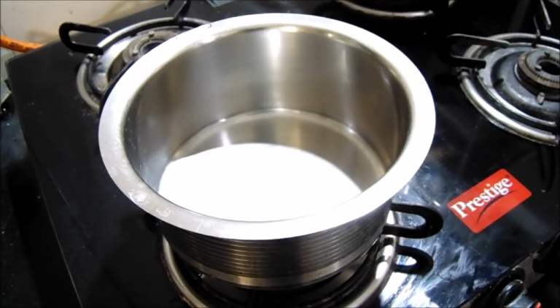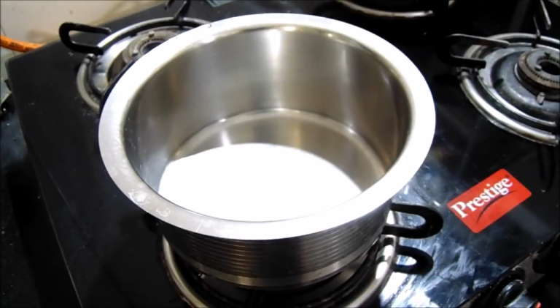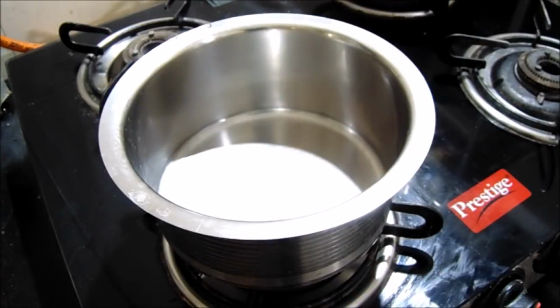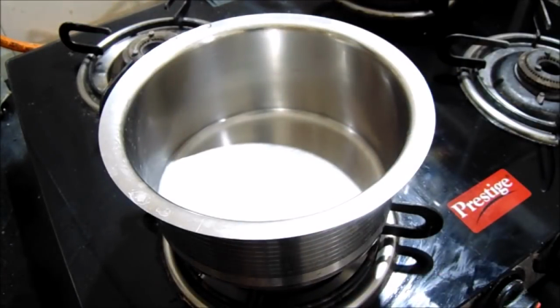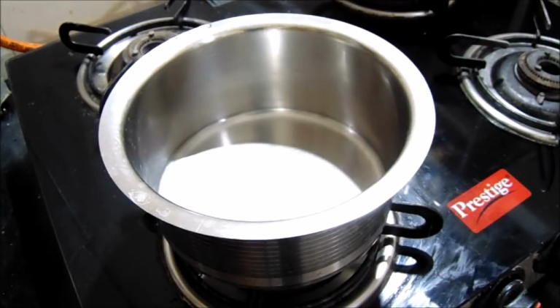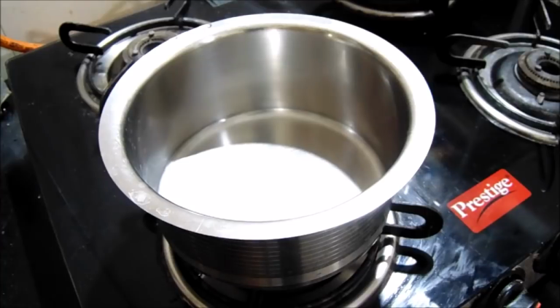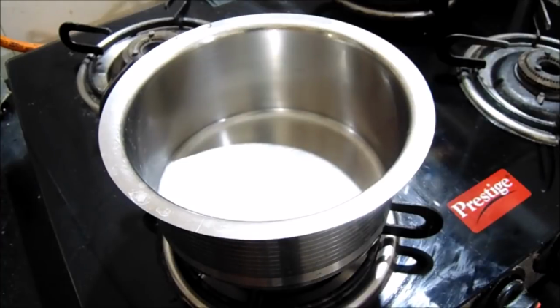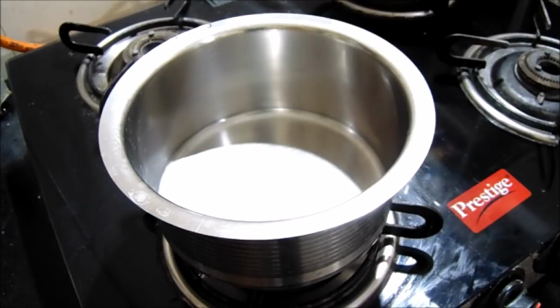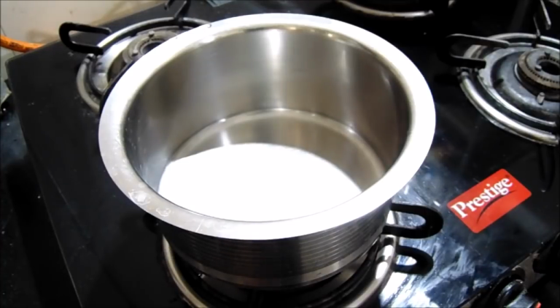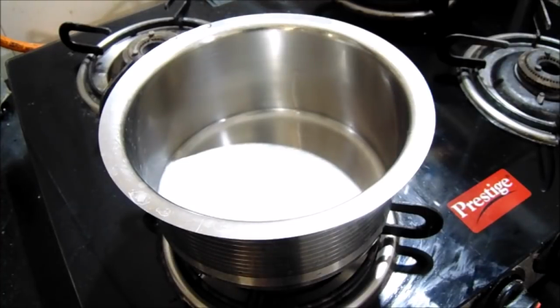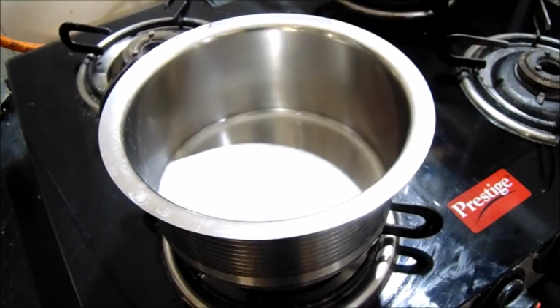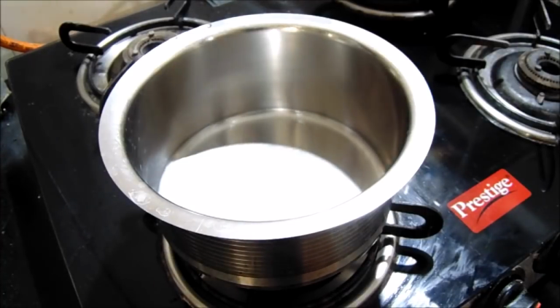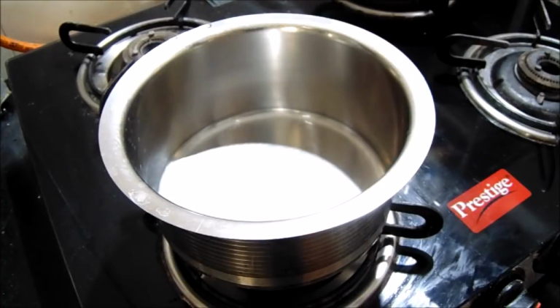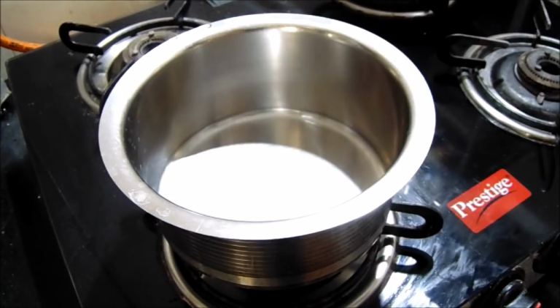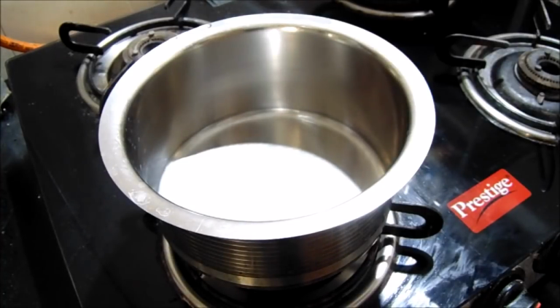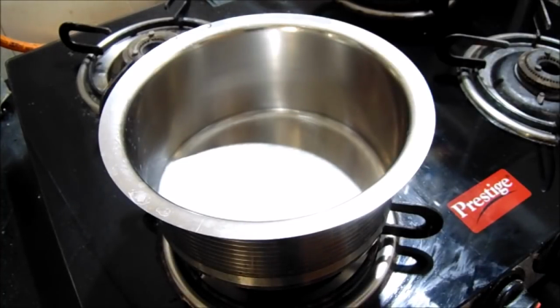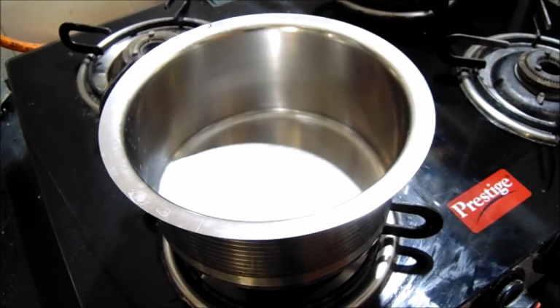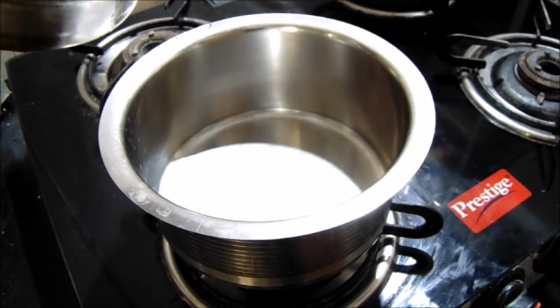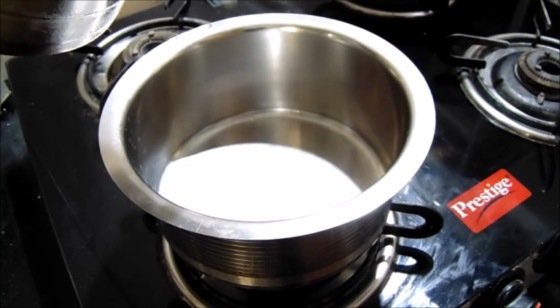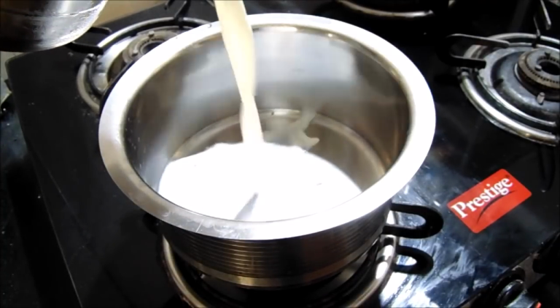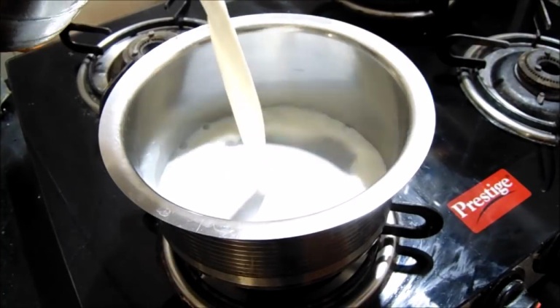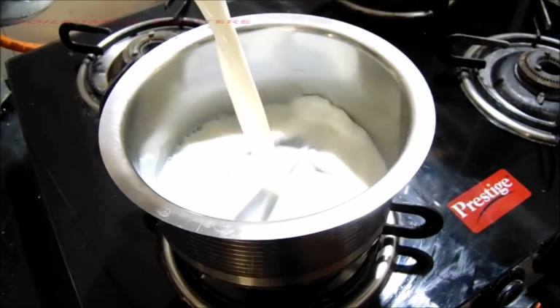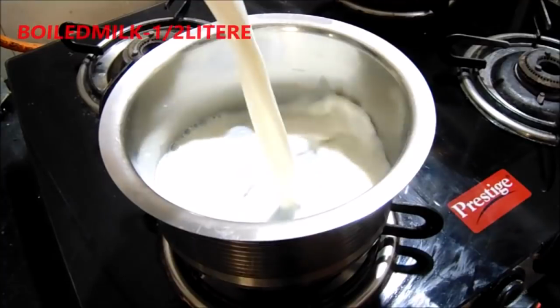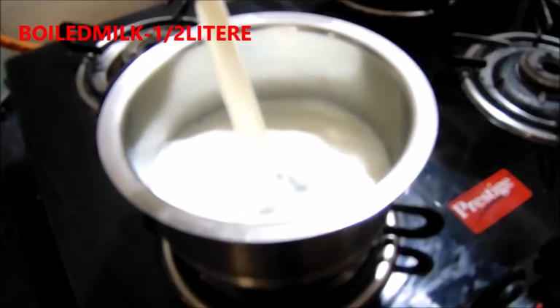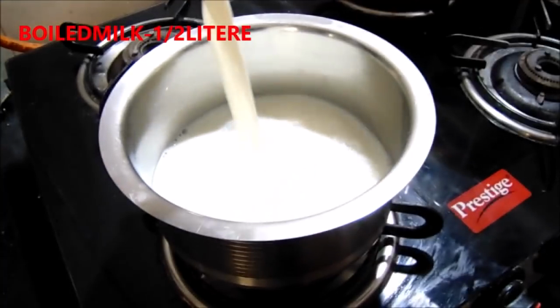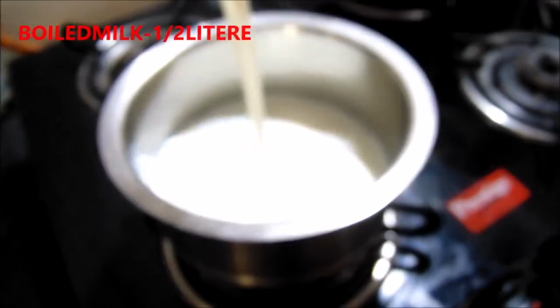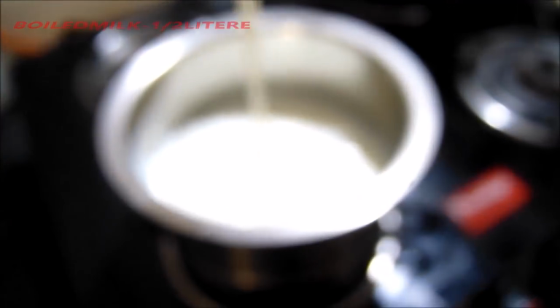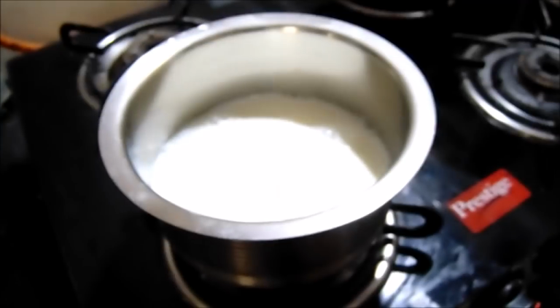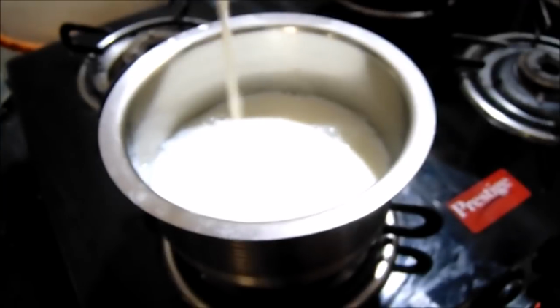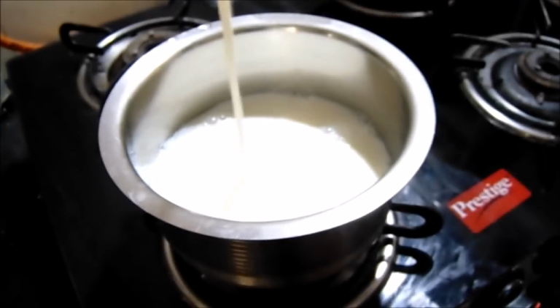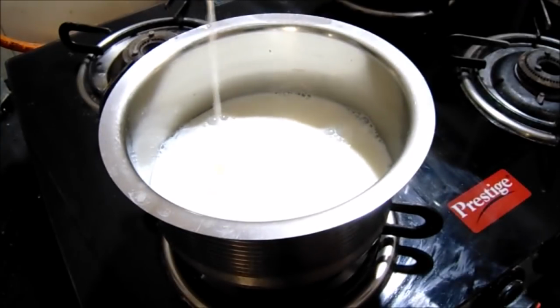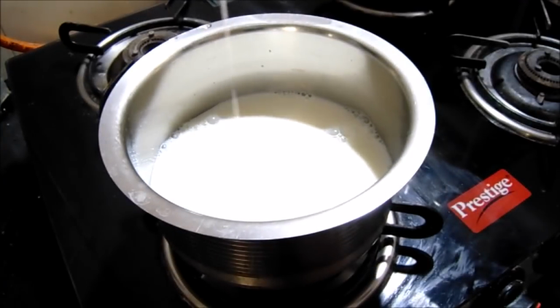I am going to use a gas stove with a 1-2 litre pot. I am going to put a pot on.